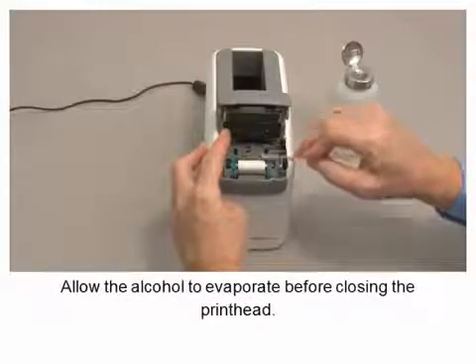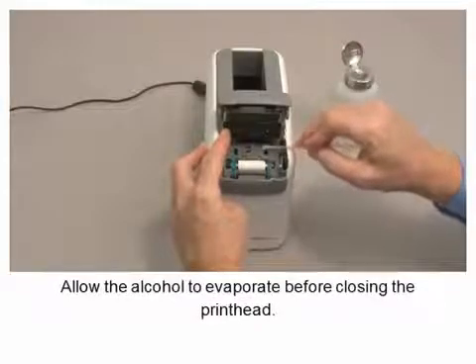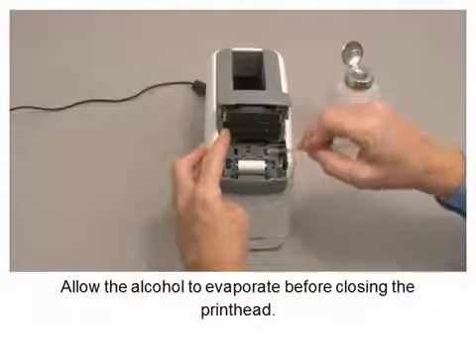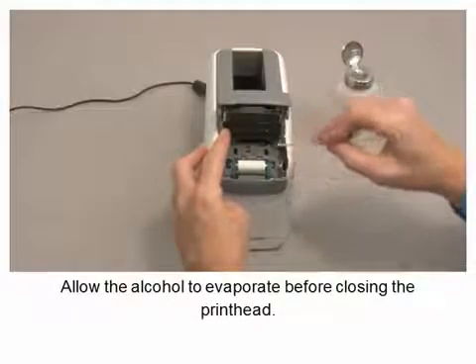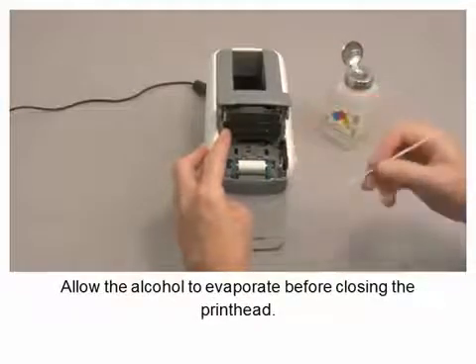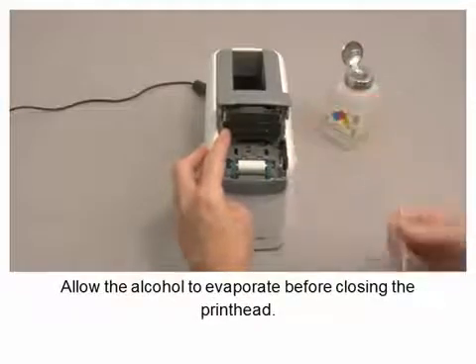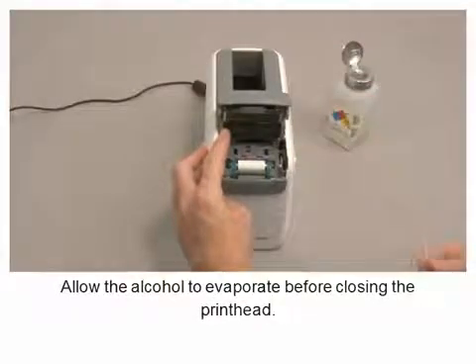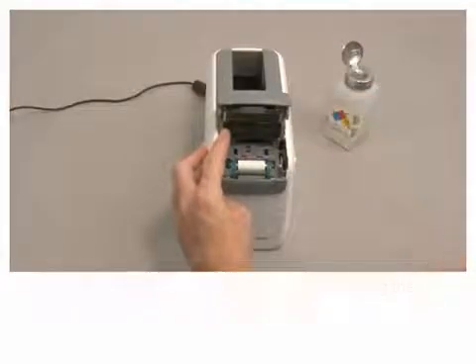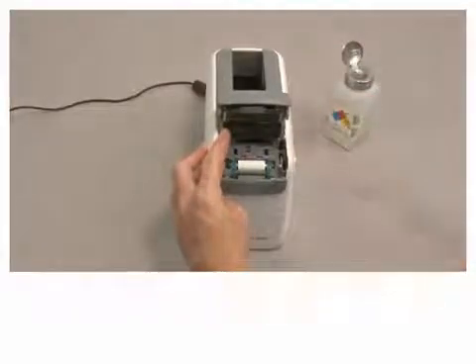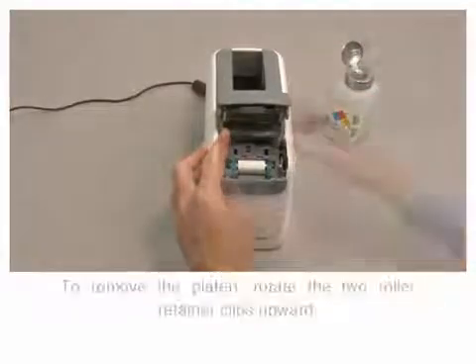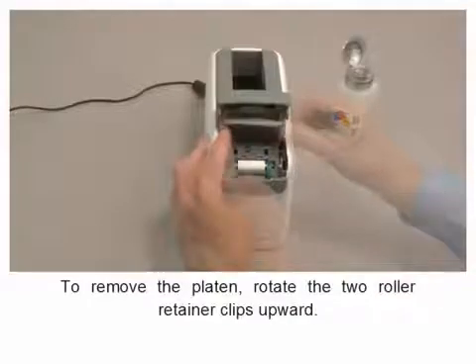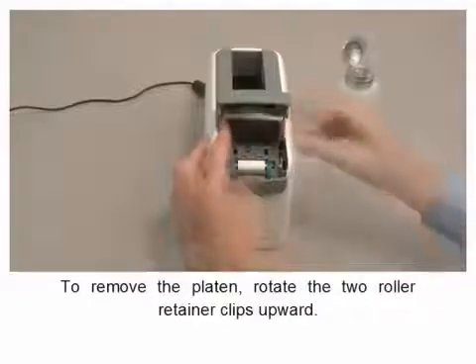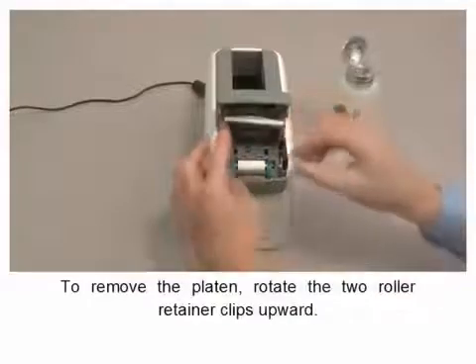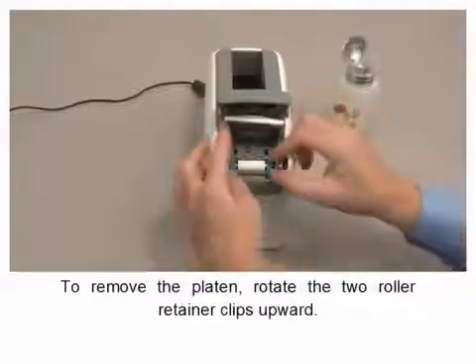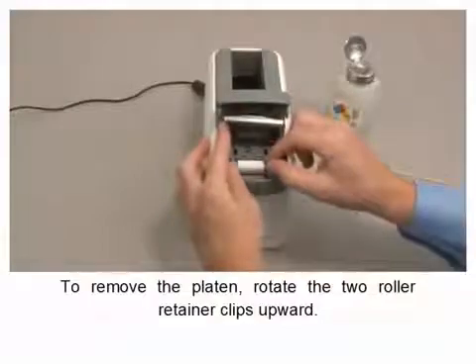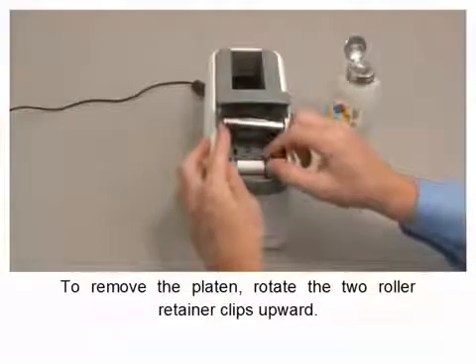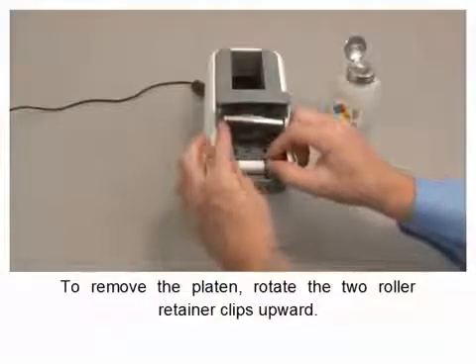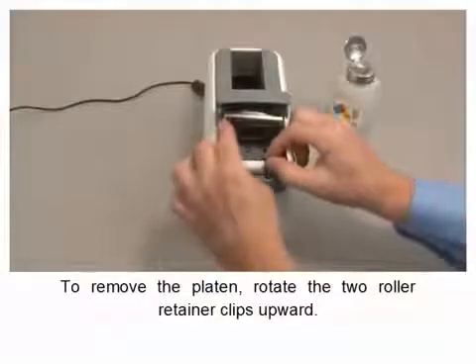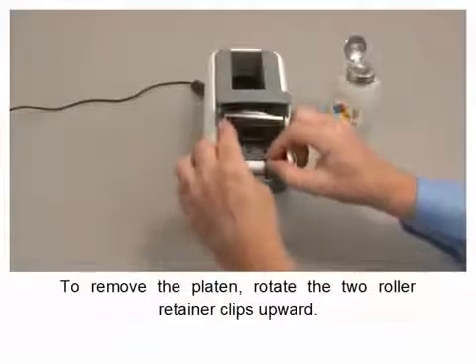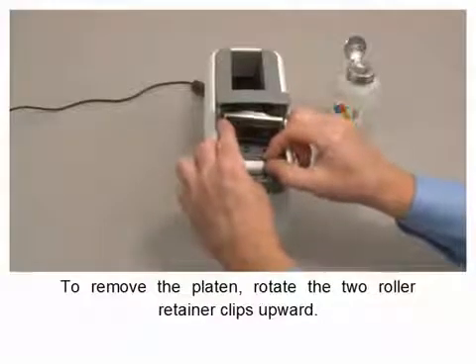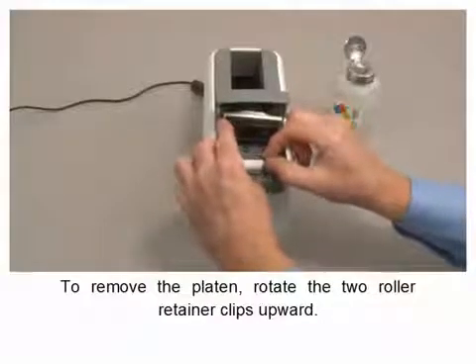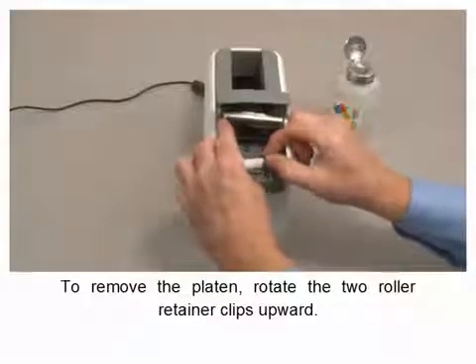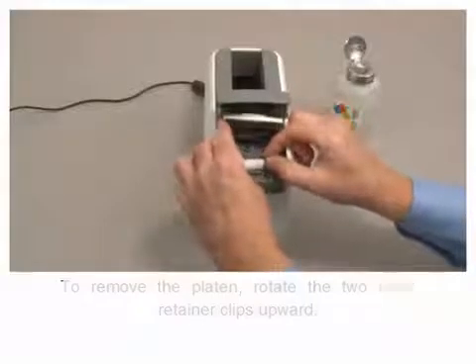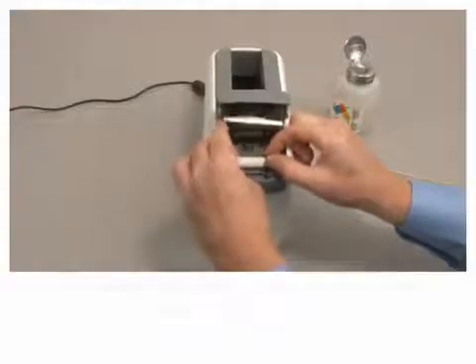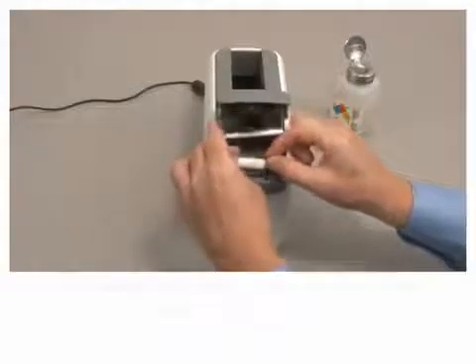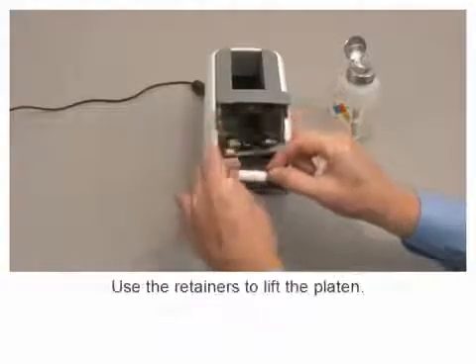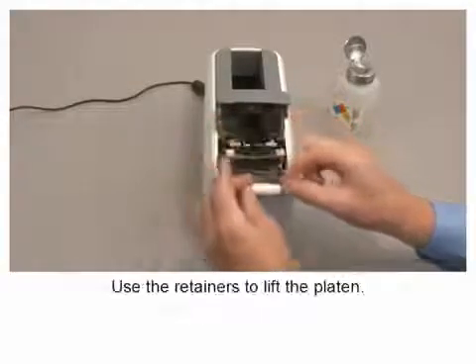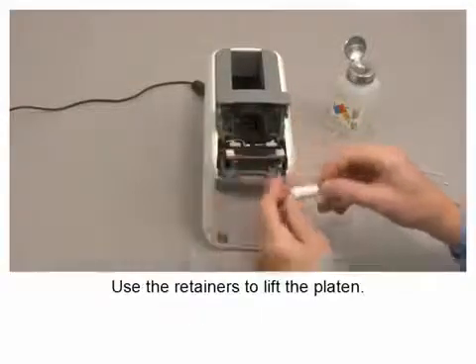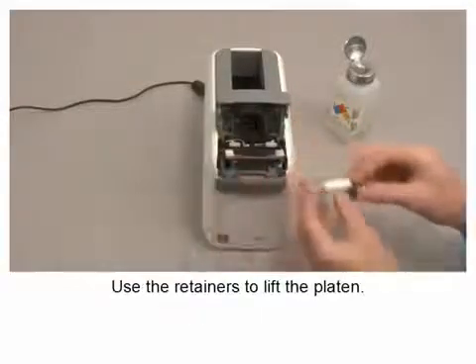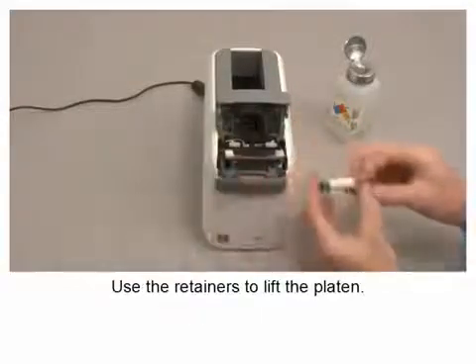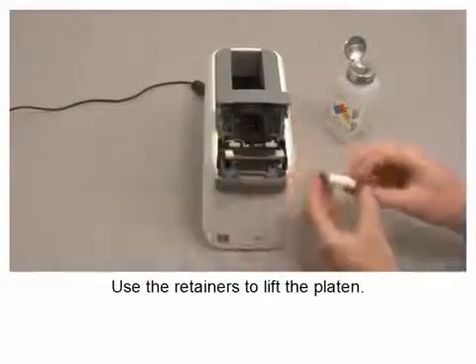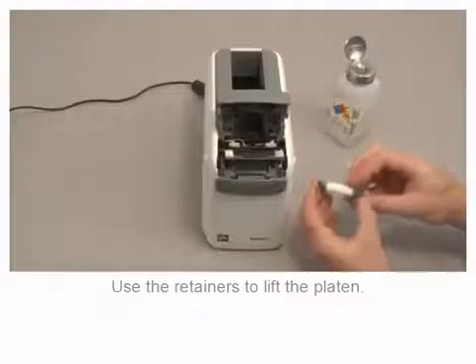Allow the alcohol to evaporate before closing the print head. To remove the platen, rotate the two roller retainer clips upward. Use the retainers to lift the platen.